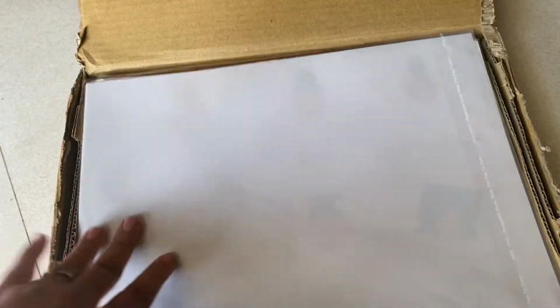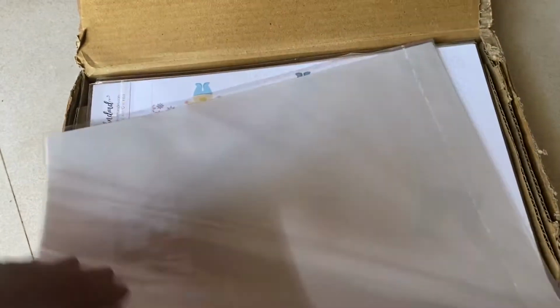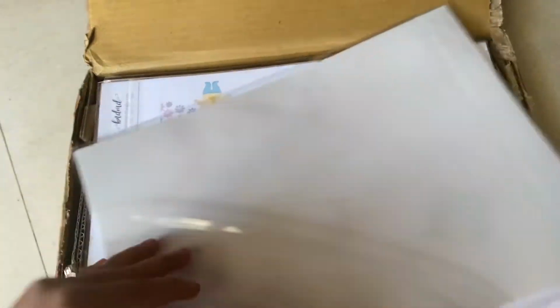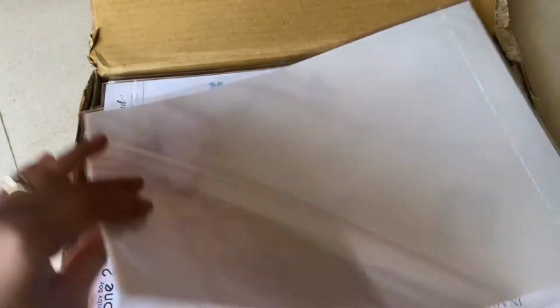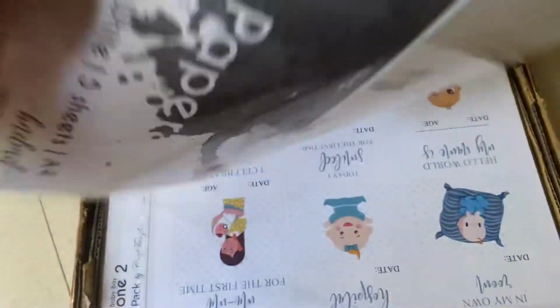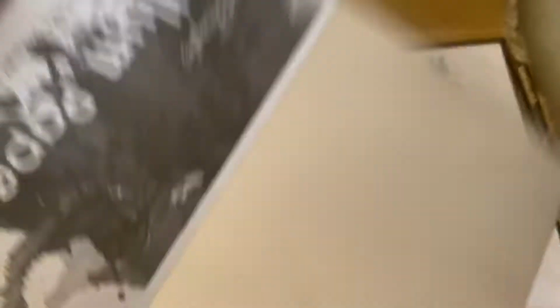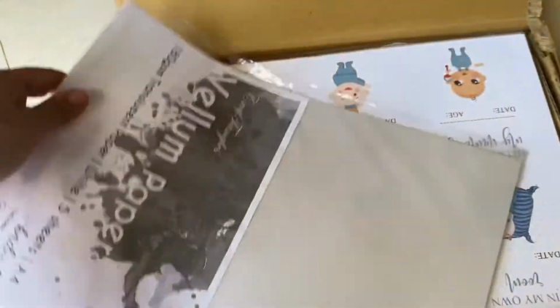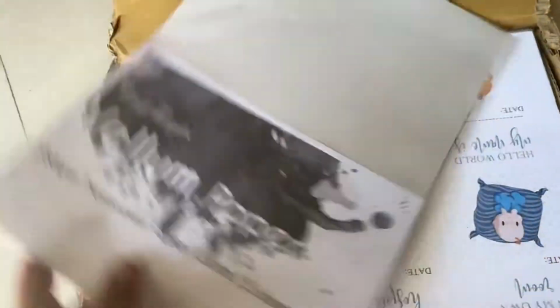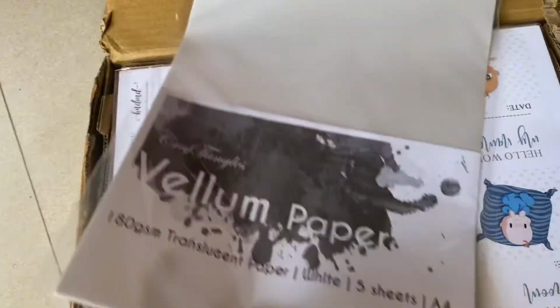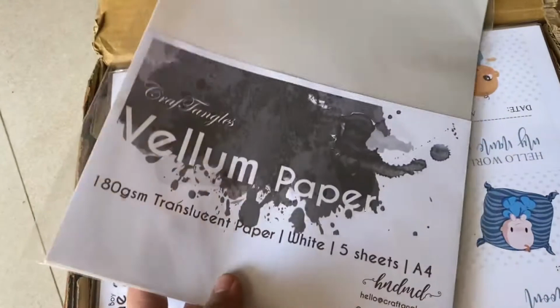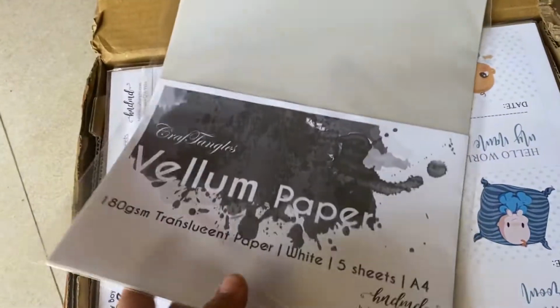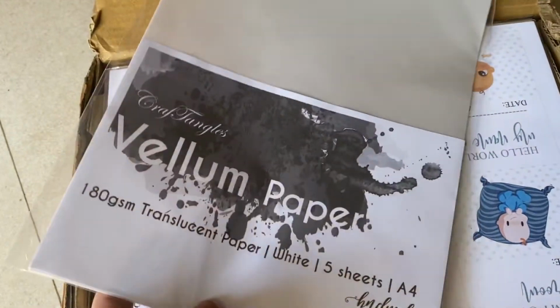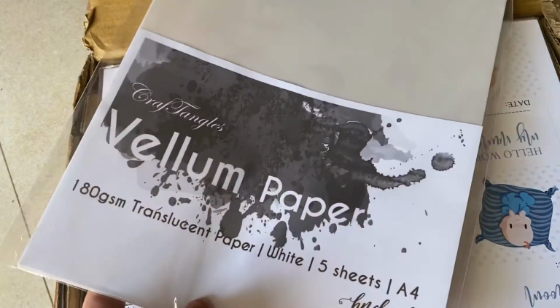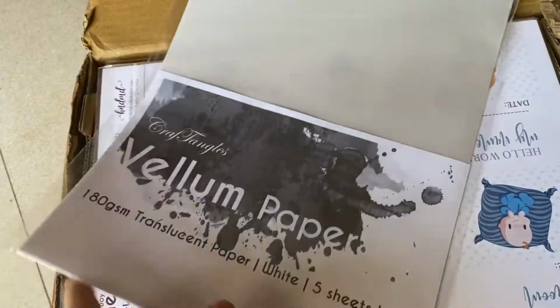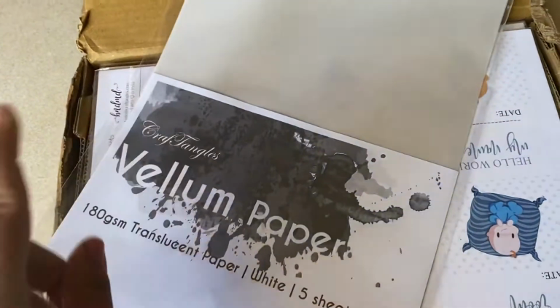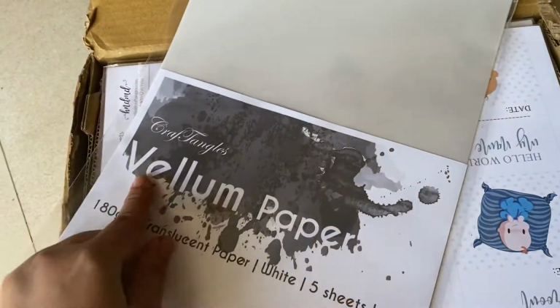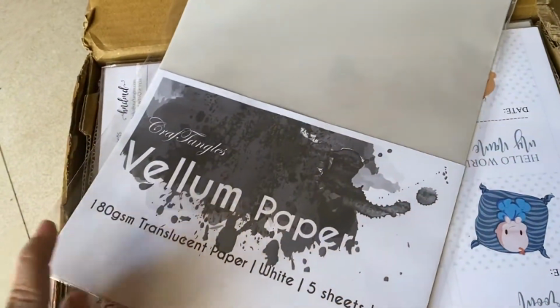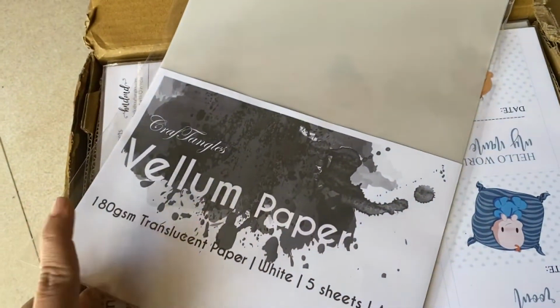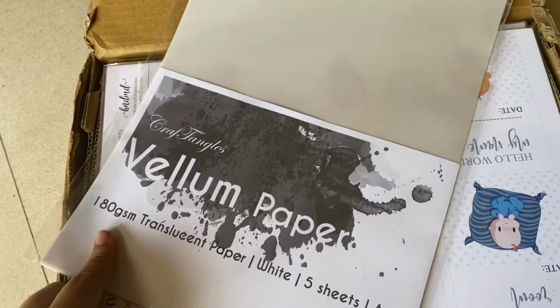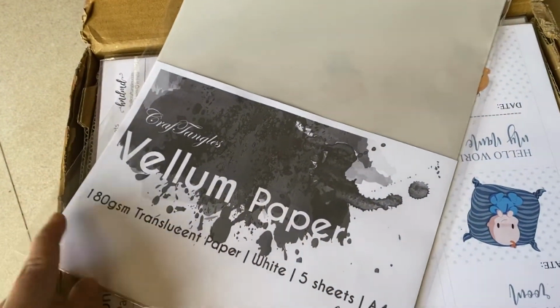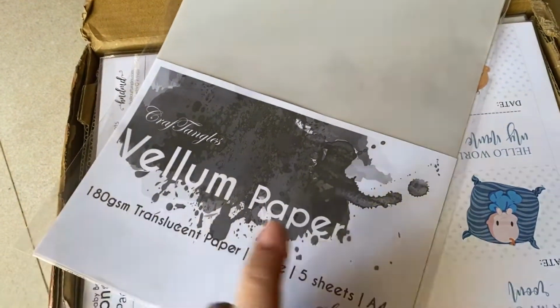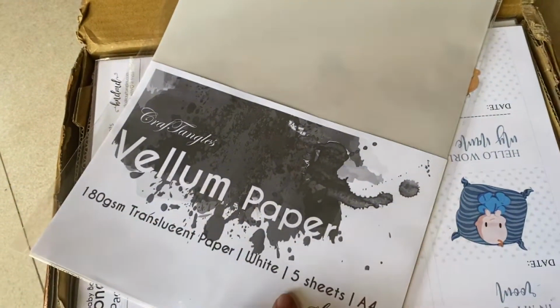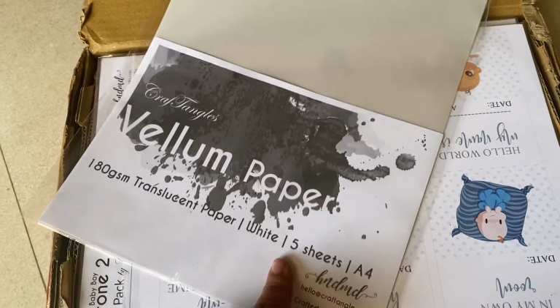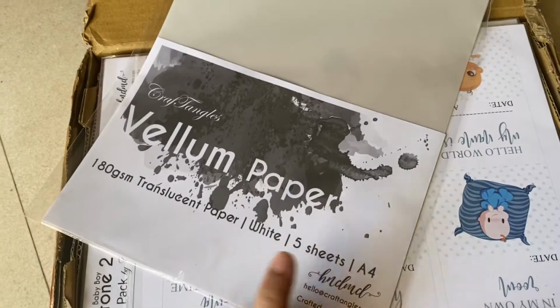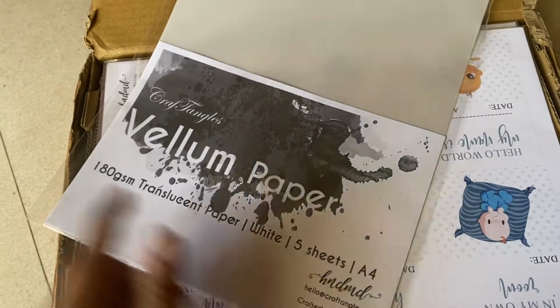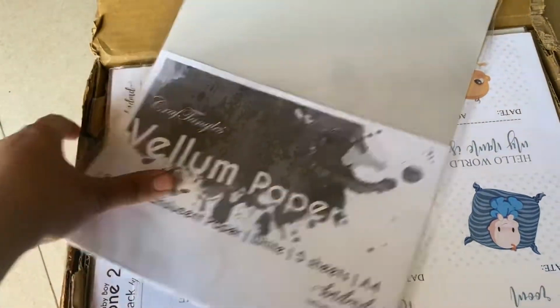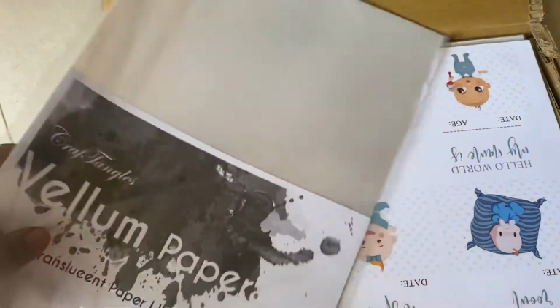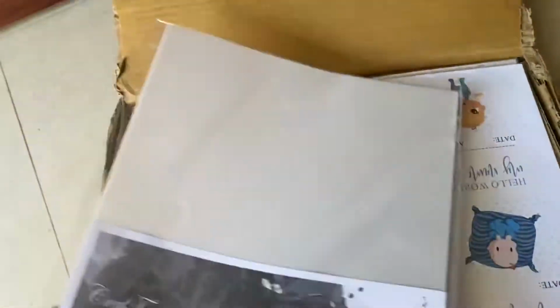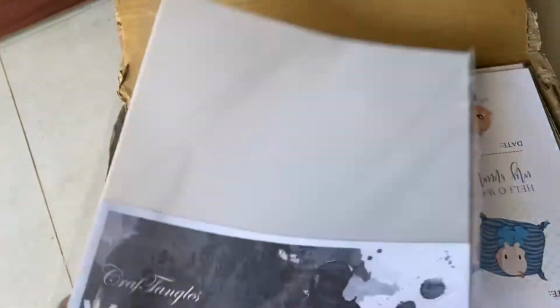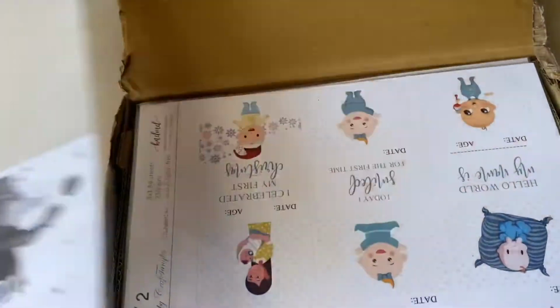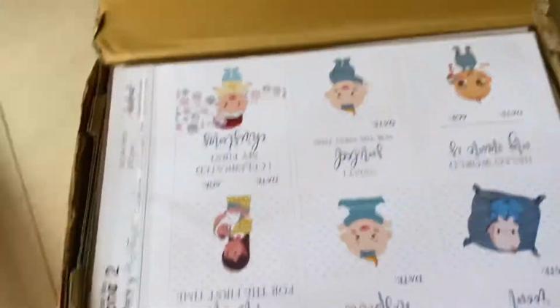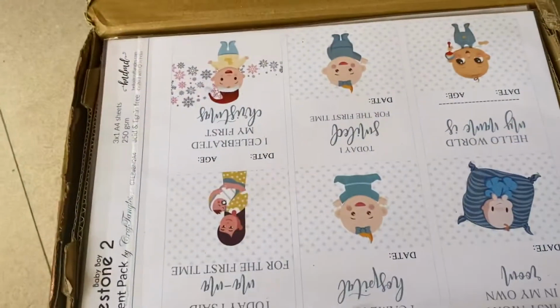I have ordered a number of products and this one is the vellum sheet from Crafty Tangles. This is 180 GSM, a pack of 5 sheets in A4, and I'm looking forward to trying this out.